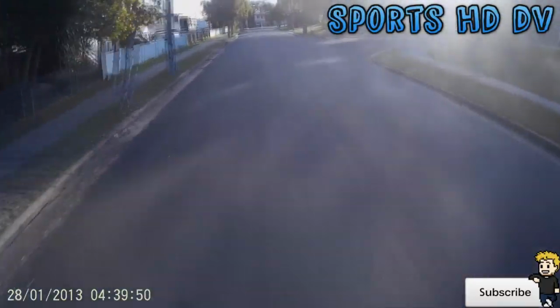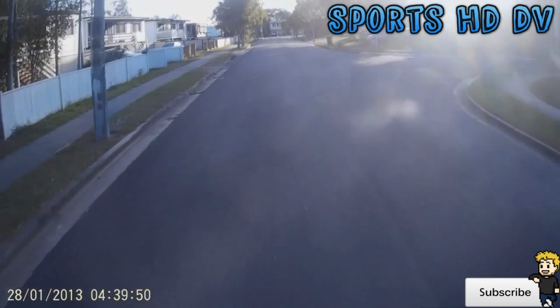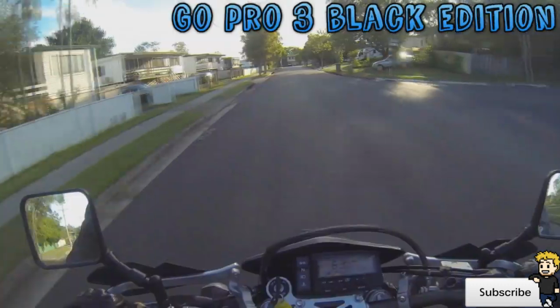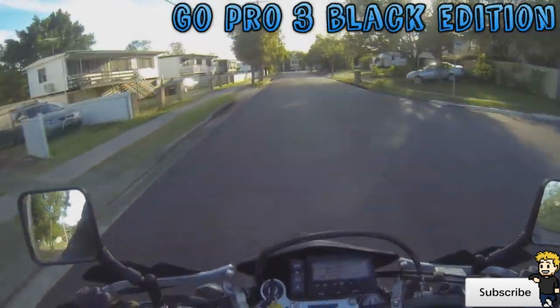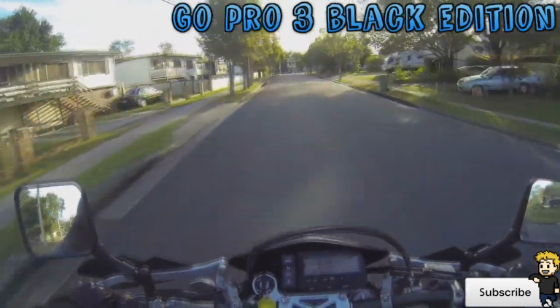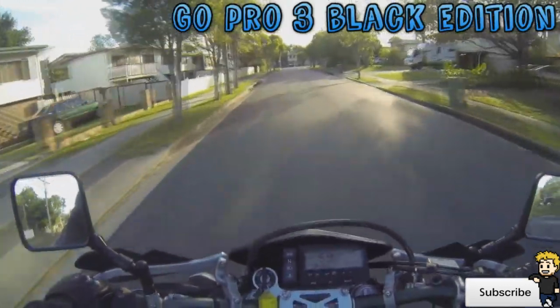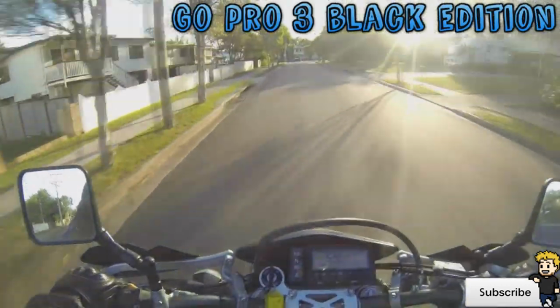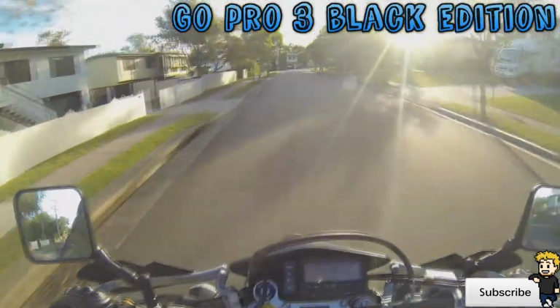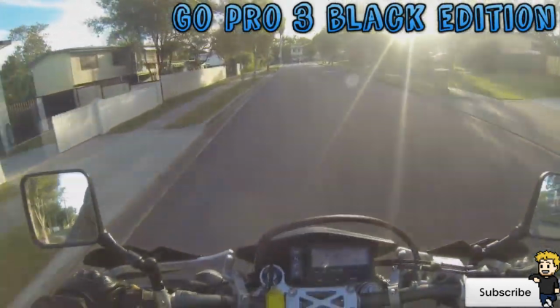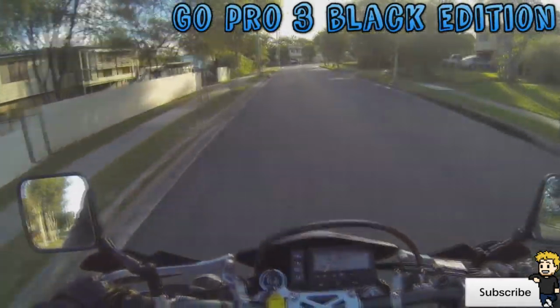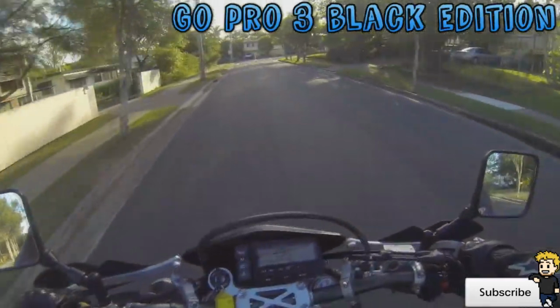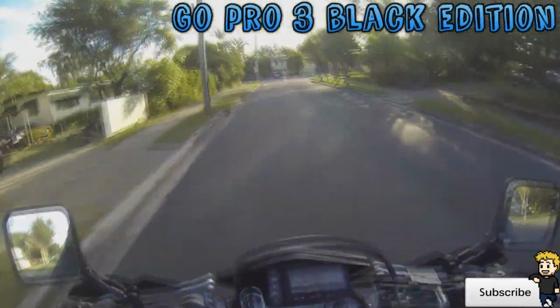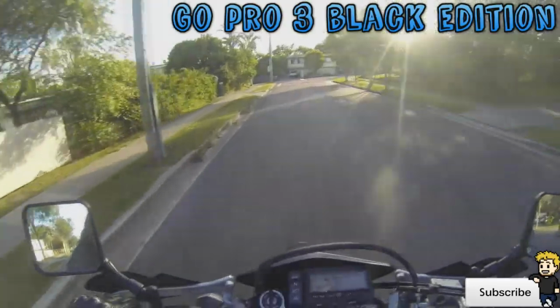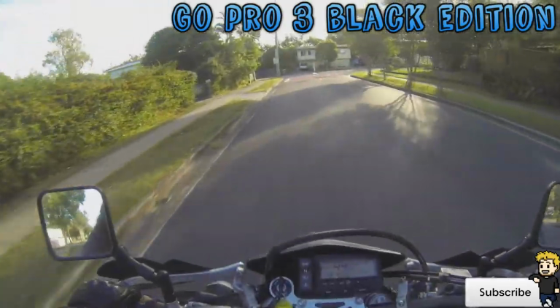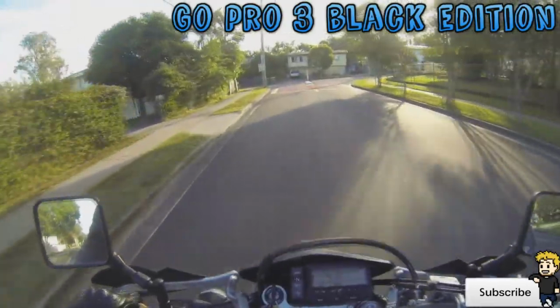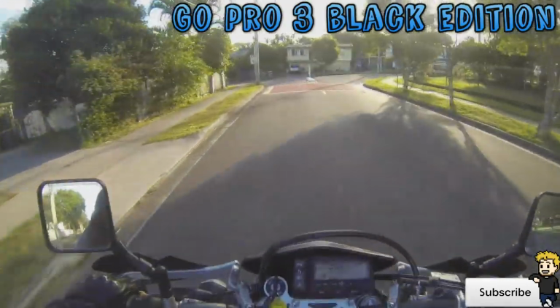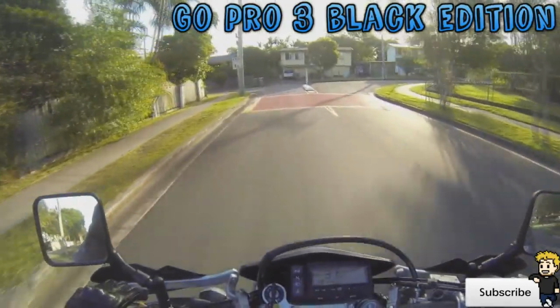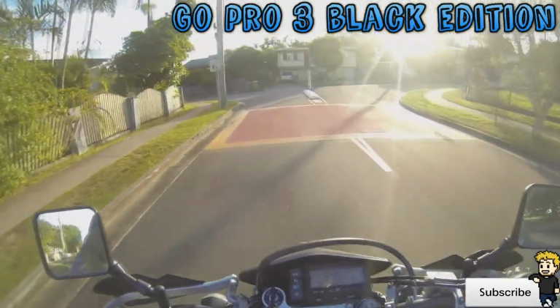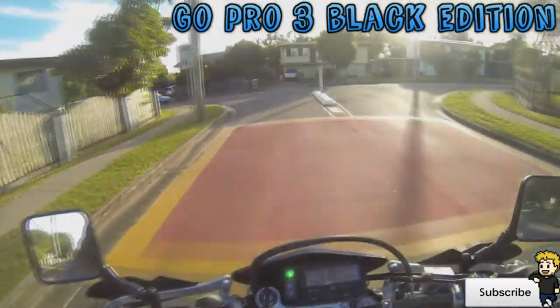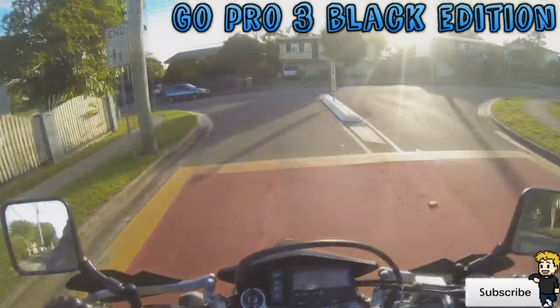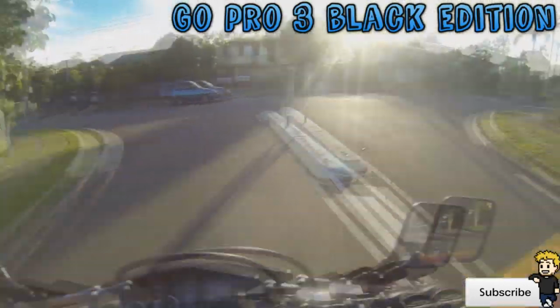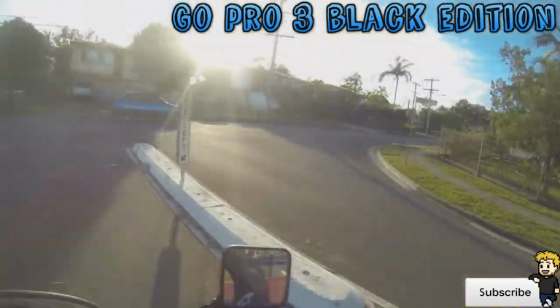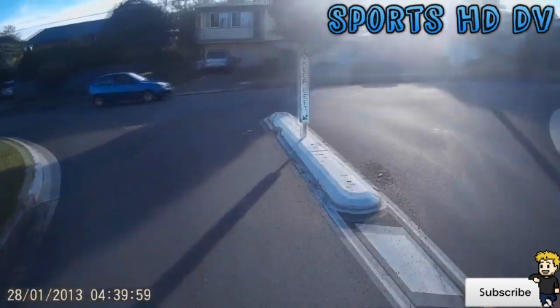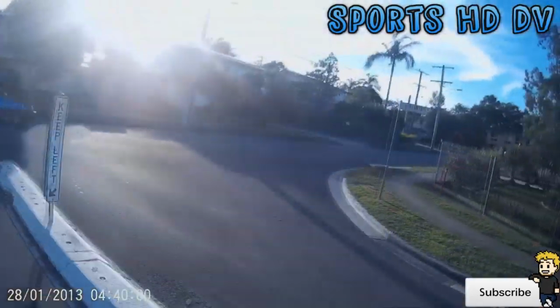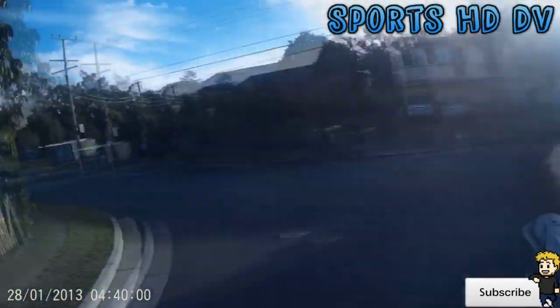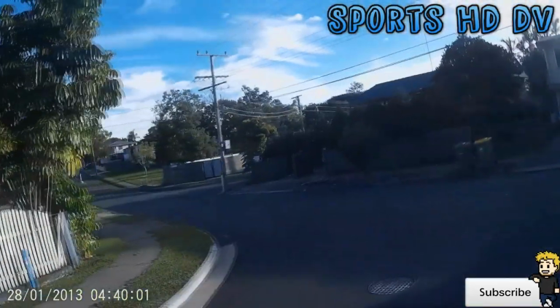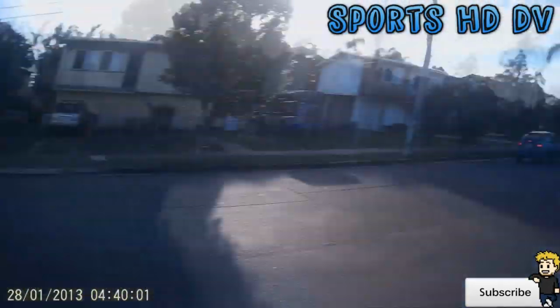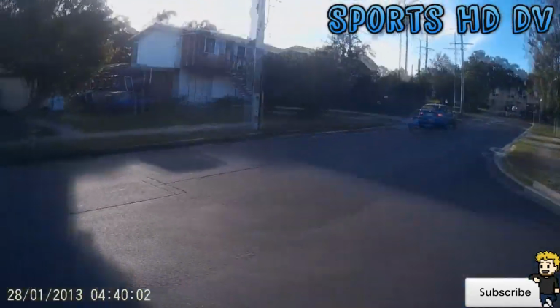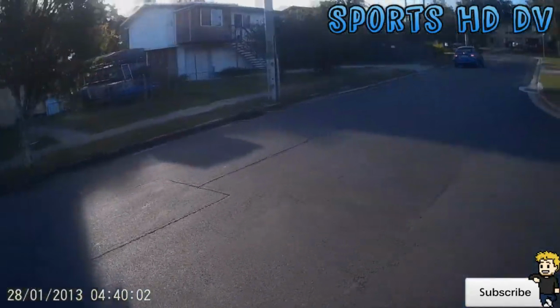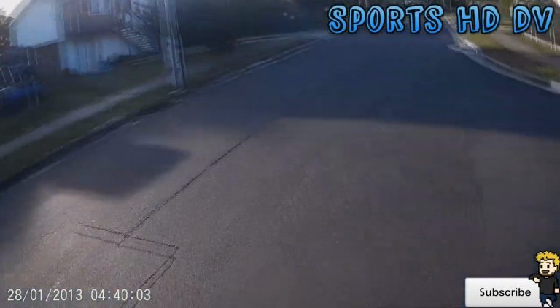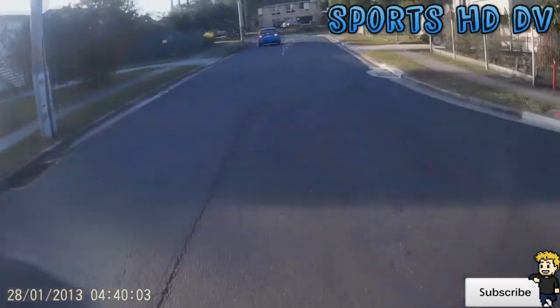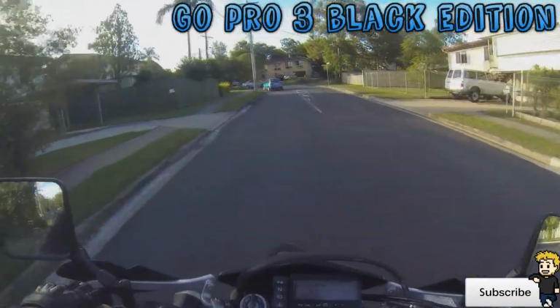Here's the GoPro footage. It looks pretty good. I've been using this camera for my own personal uses for a while — it does really well in low light situations. That's mounted to the front of my helmet with an adhesive strip pad.